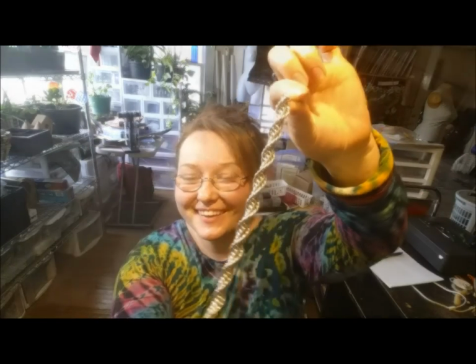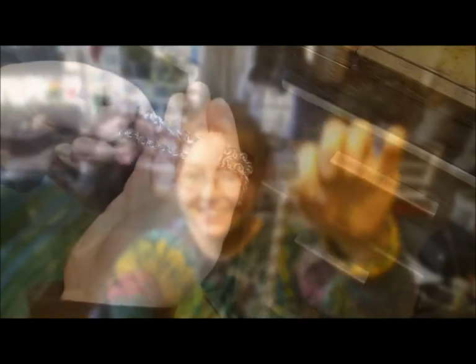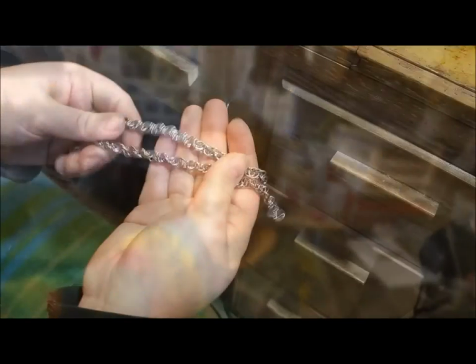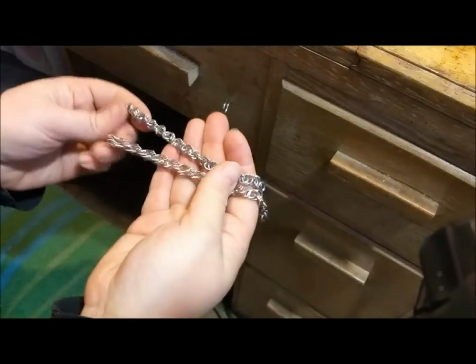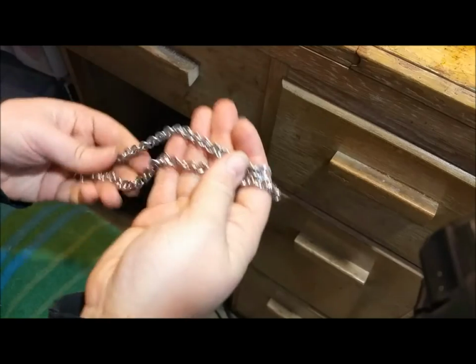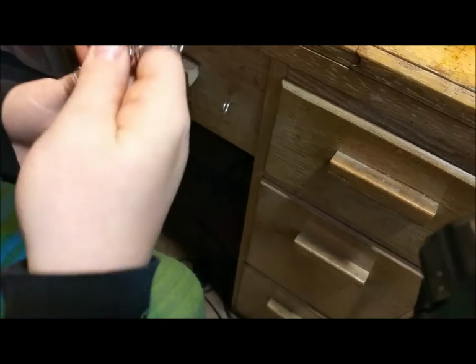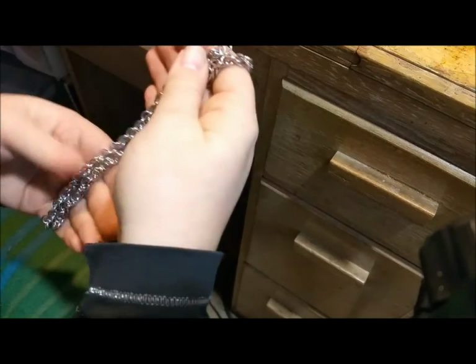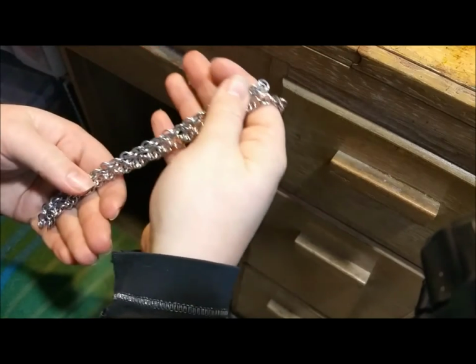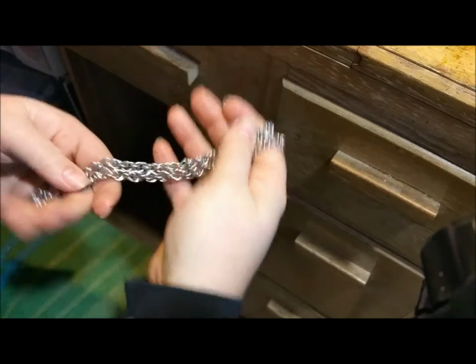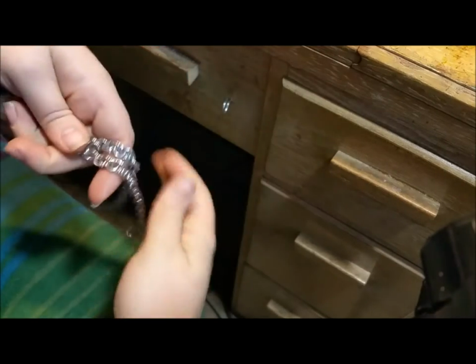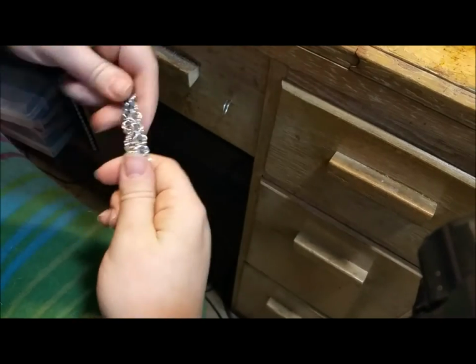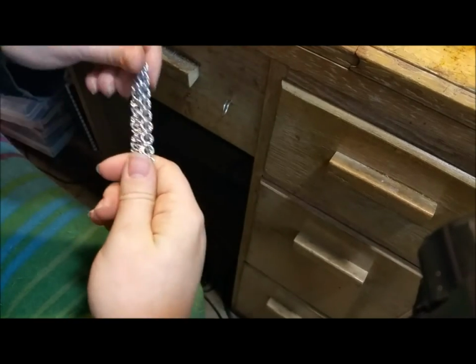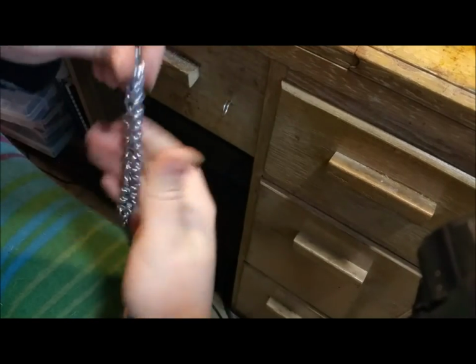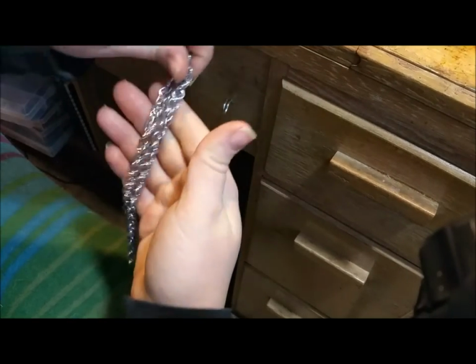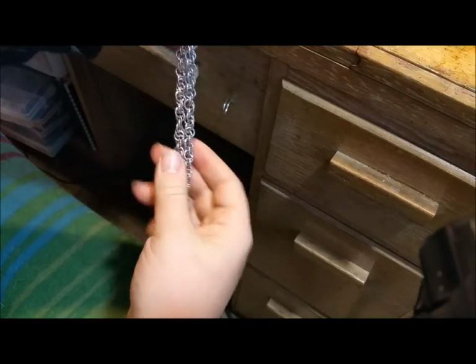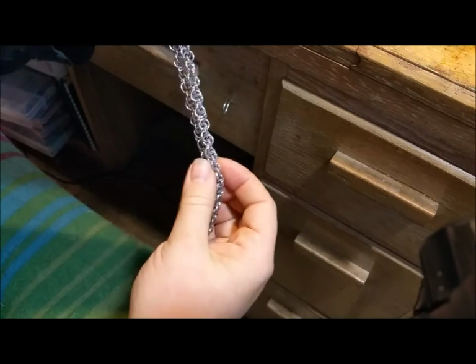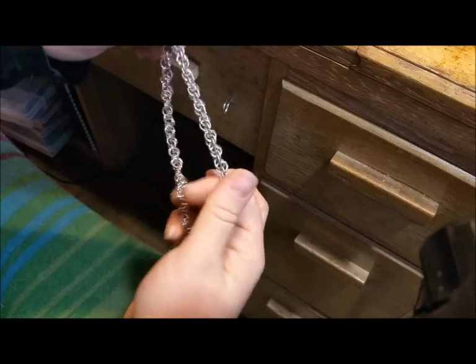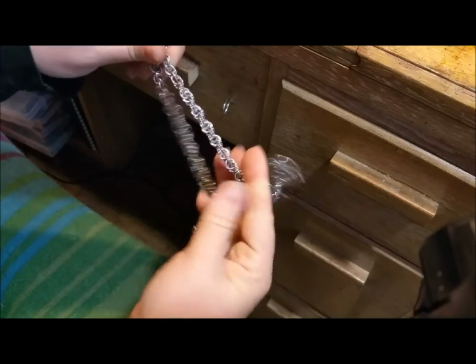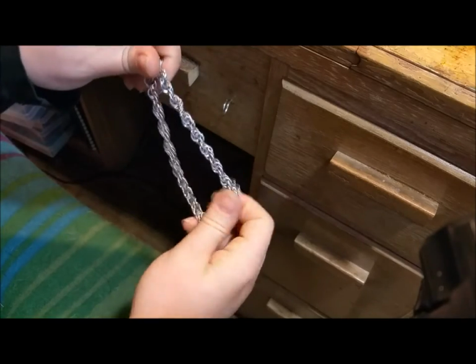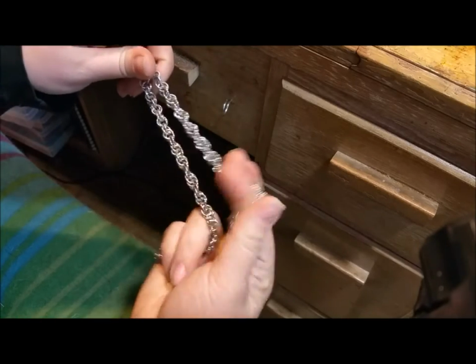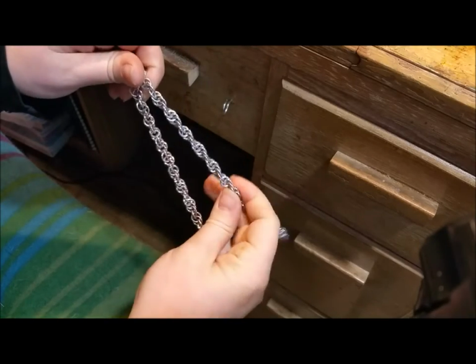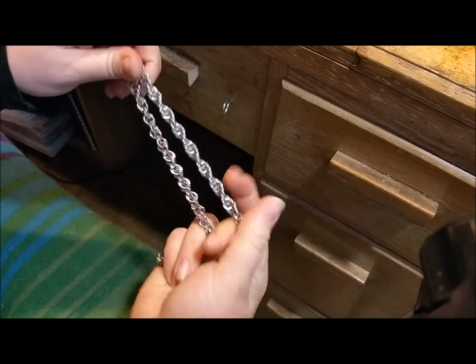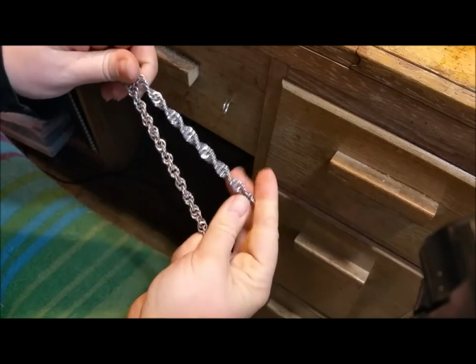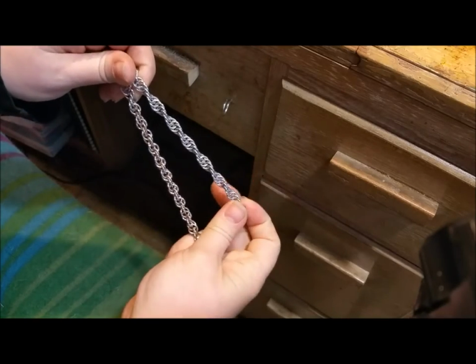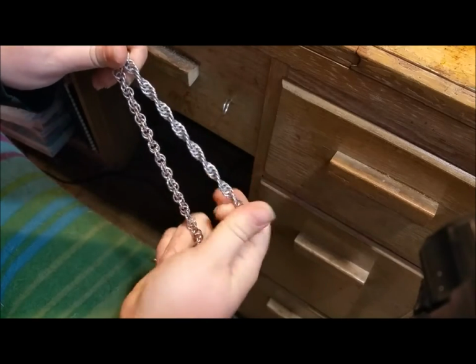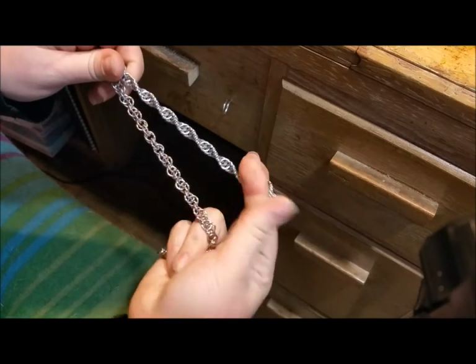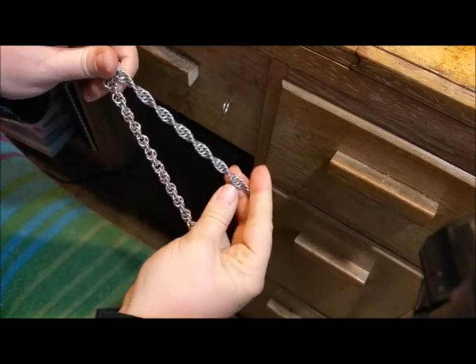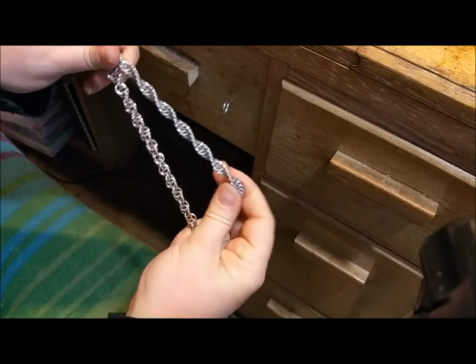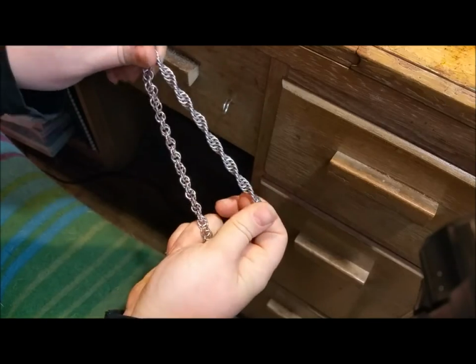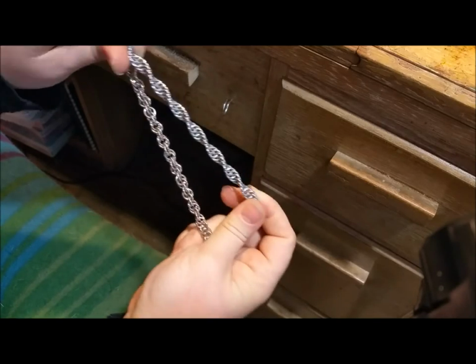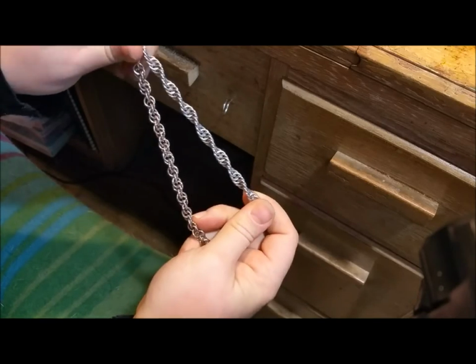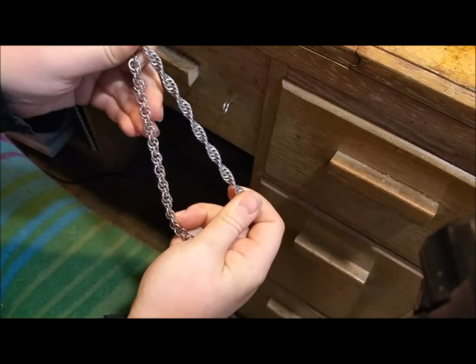So here I have two relatively the same length lengths of spiral chain. You can see whenever you get it twisted up on itself it's a very nice double helix.